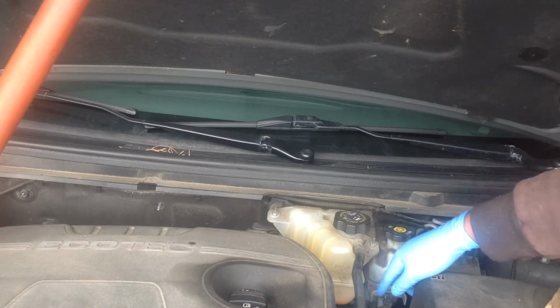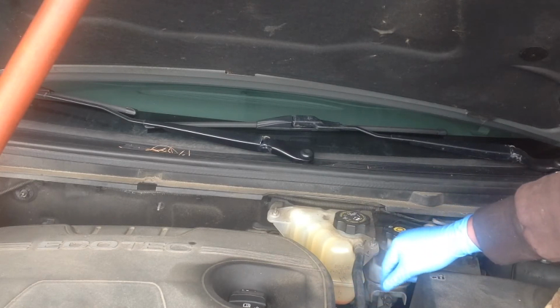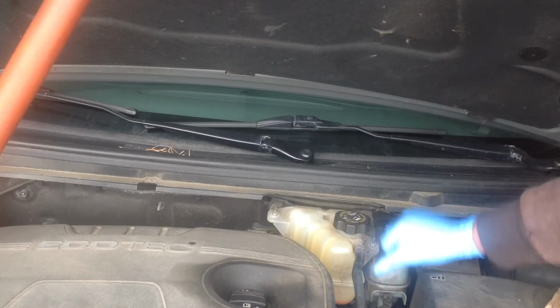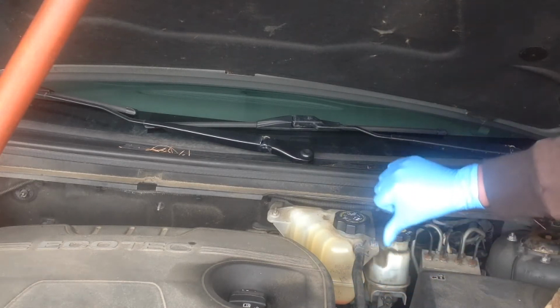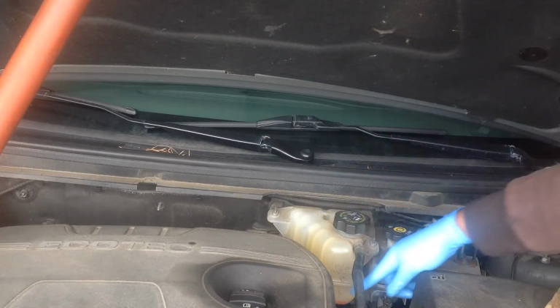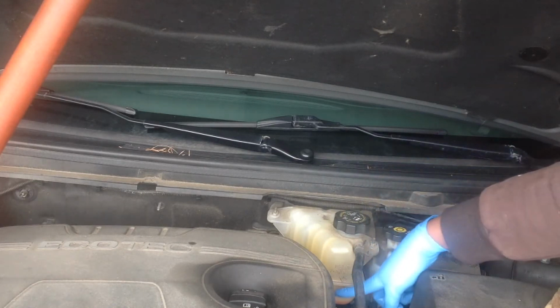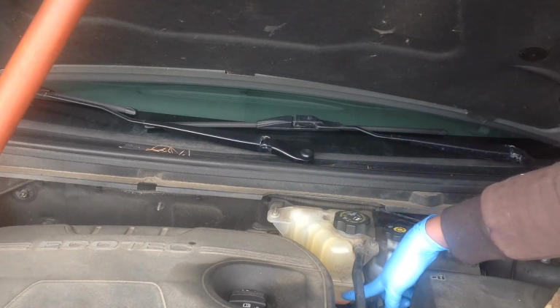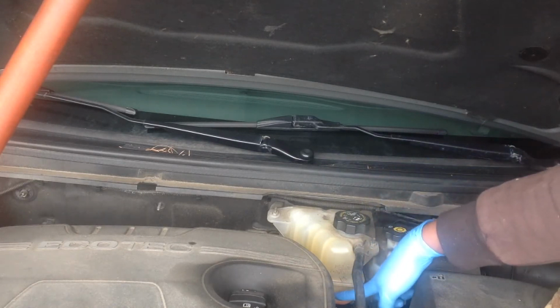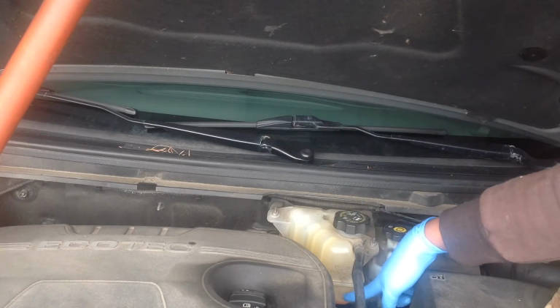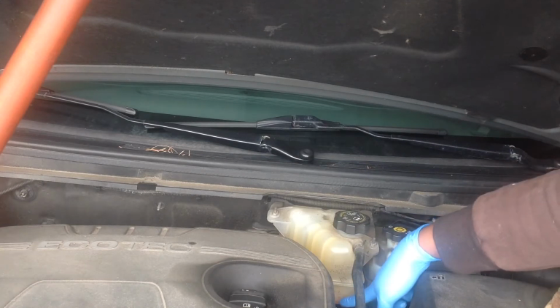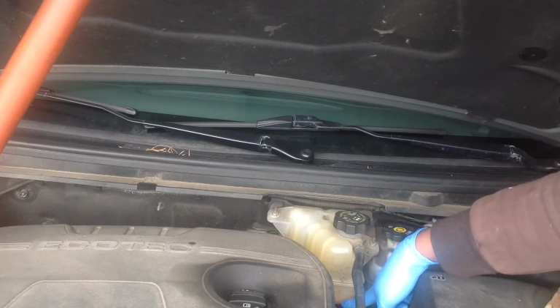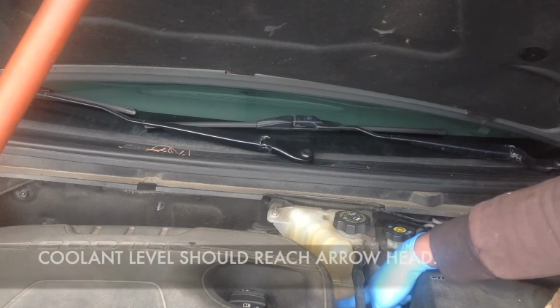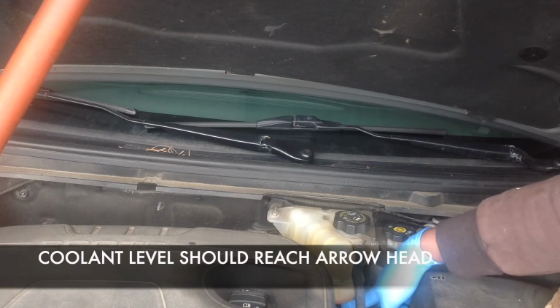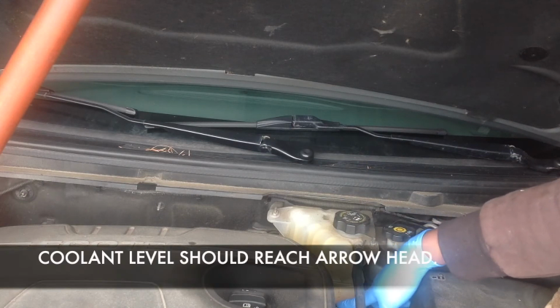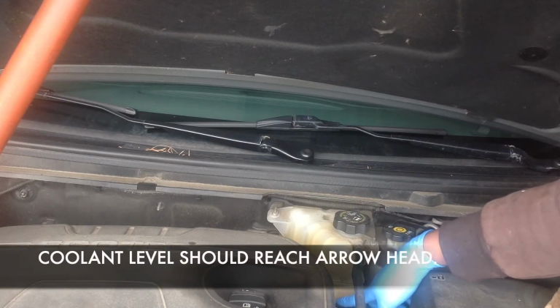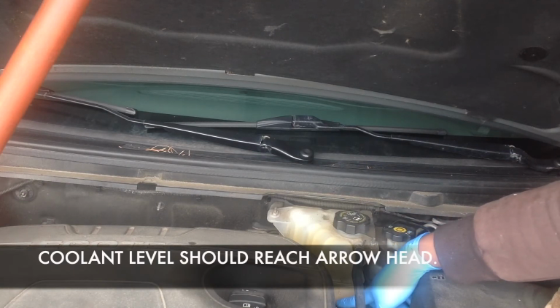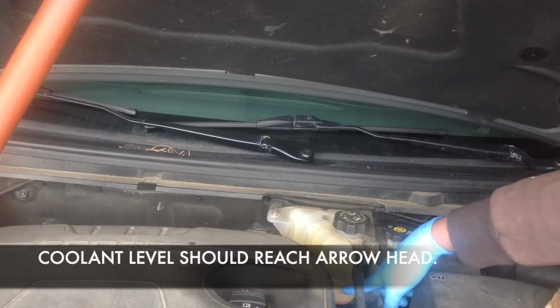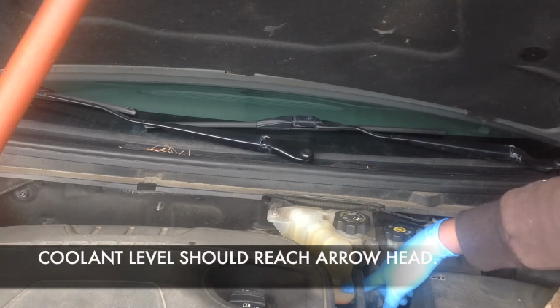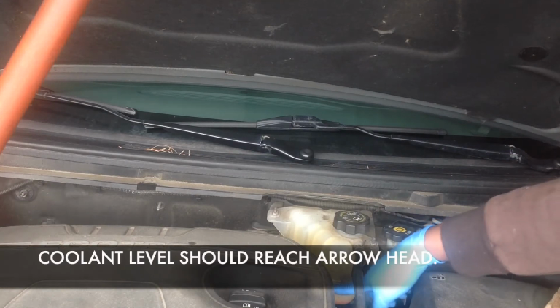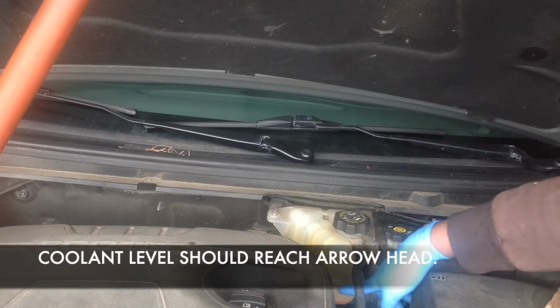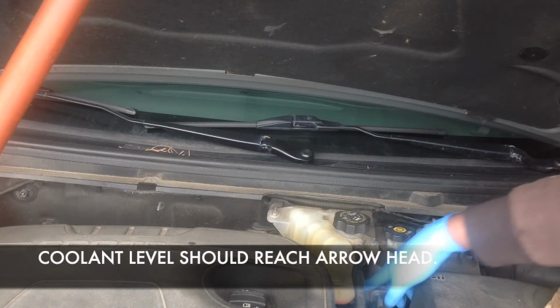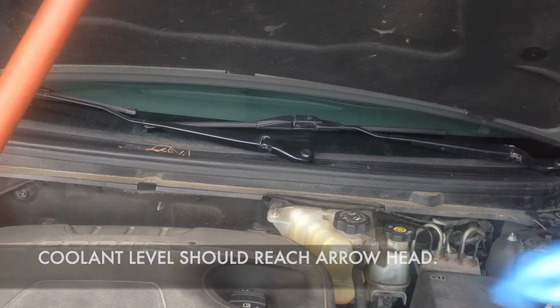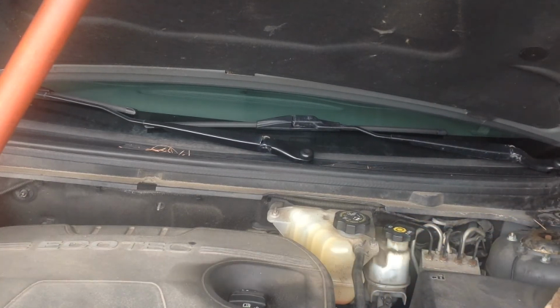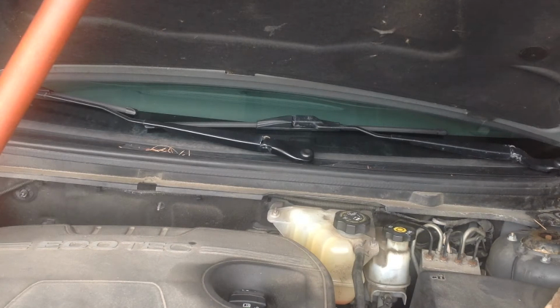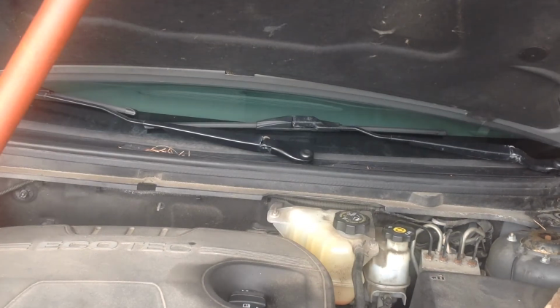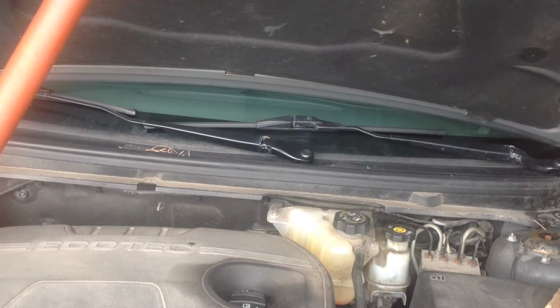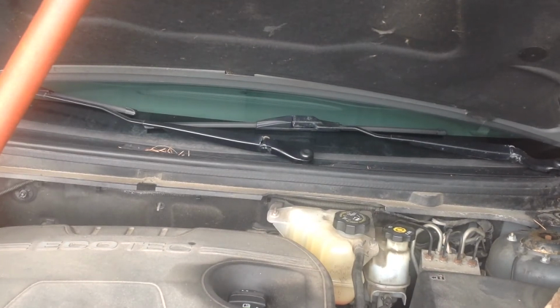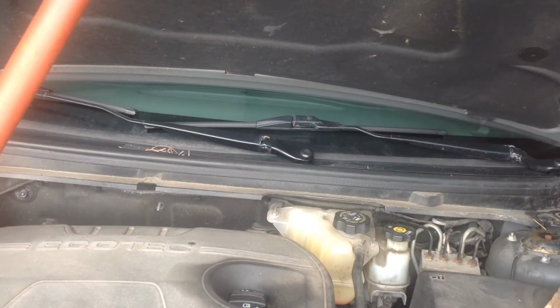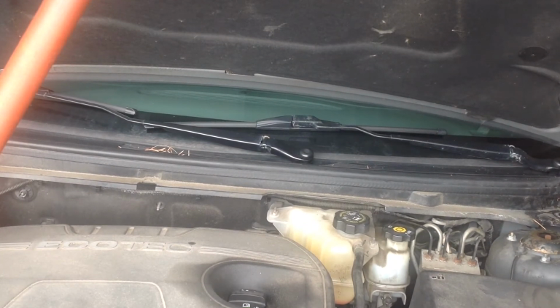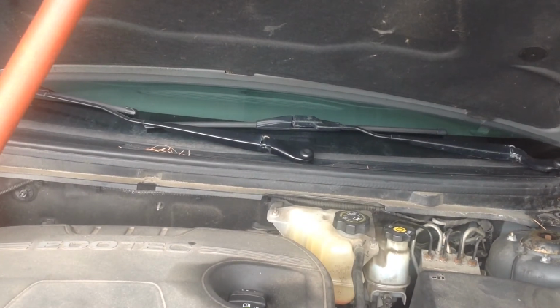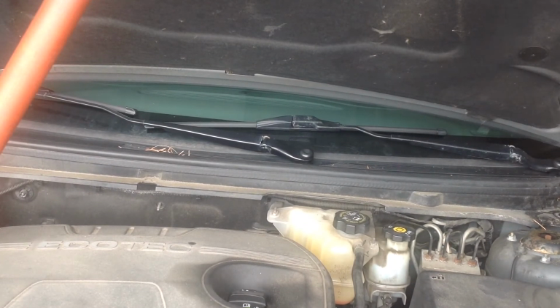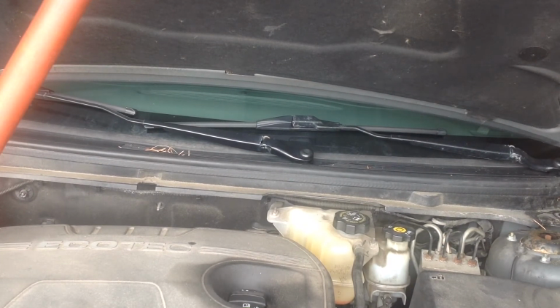This coolant should be filled up to the point where the arrowhead is indicating on the body of the reservoir.